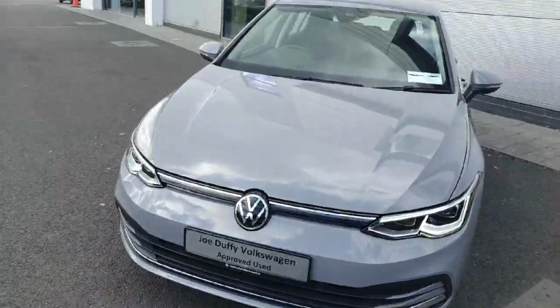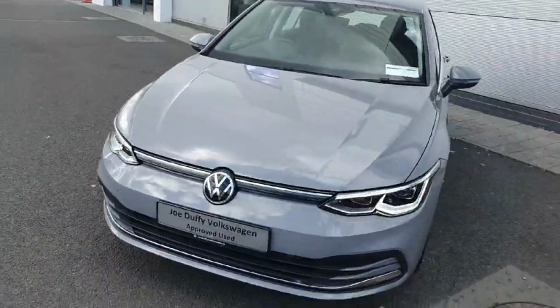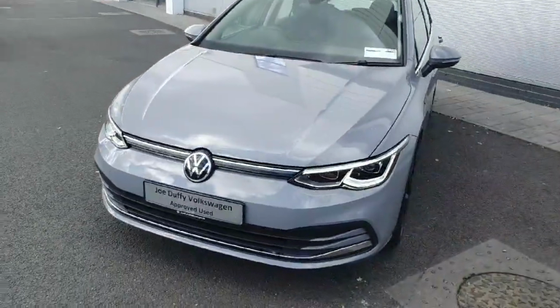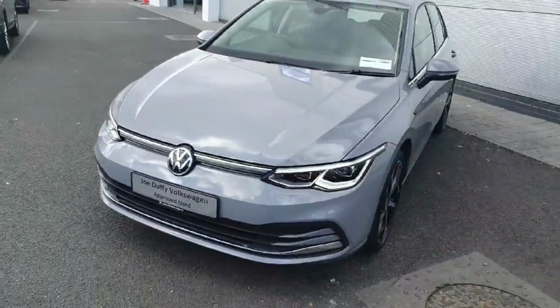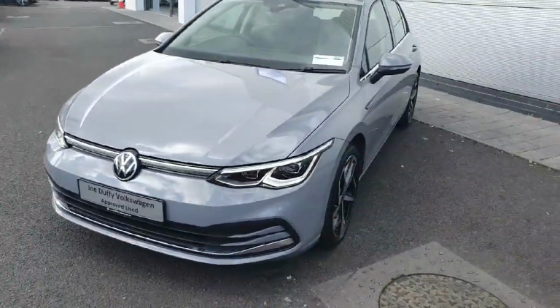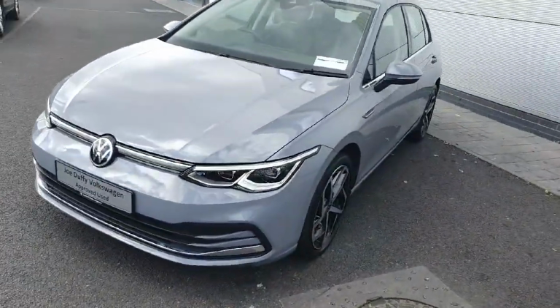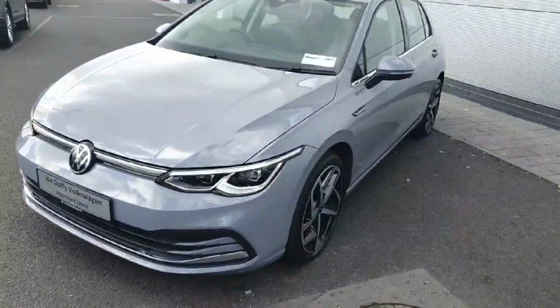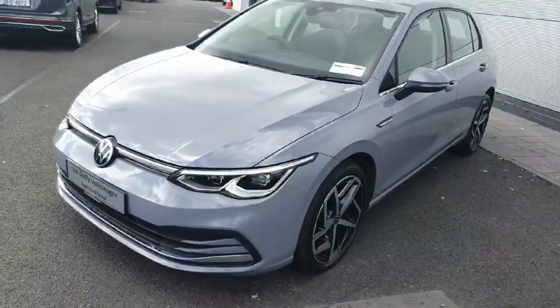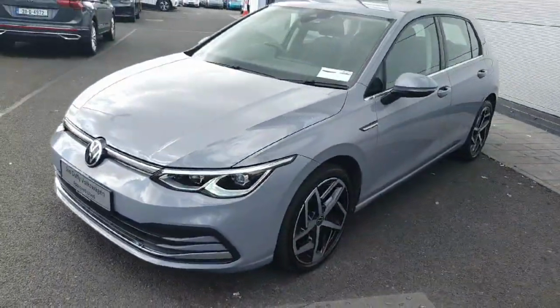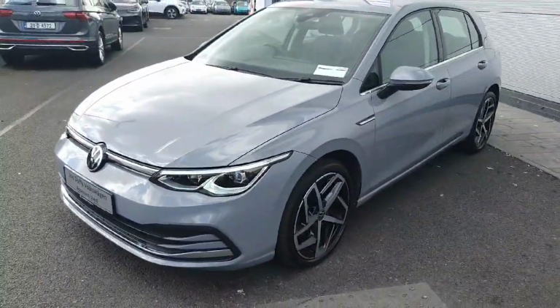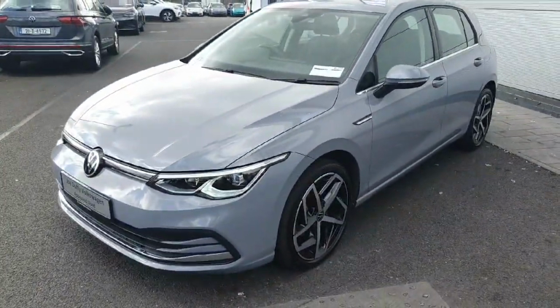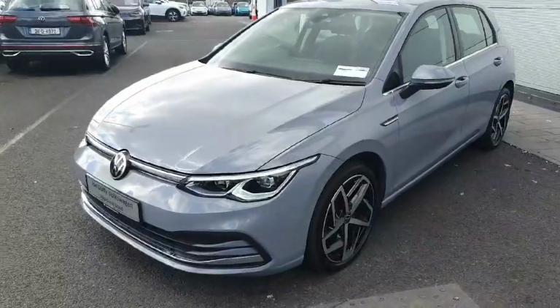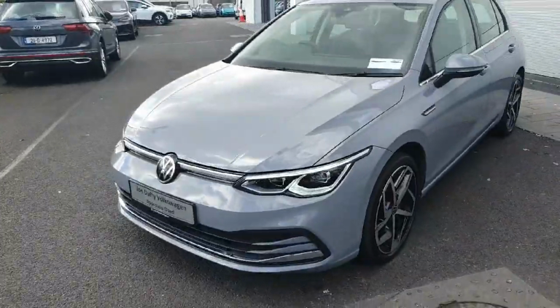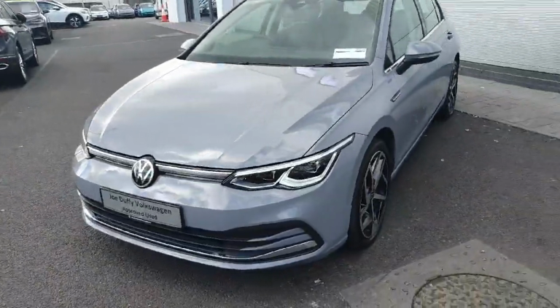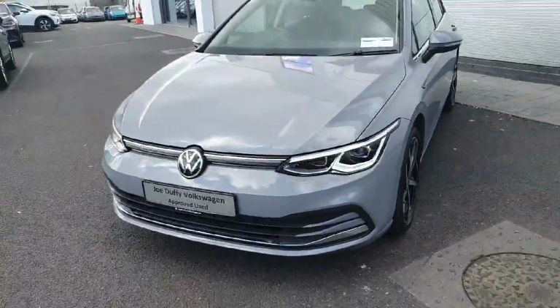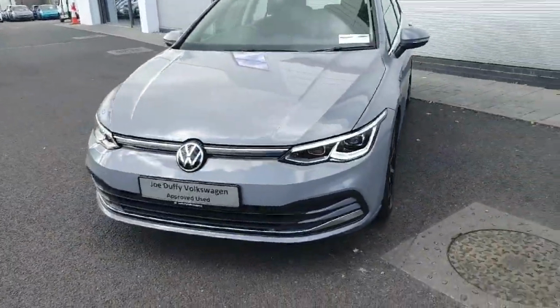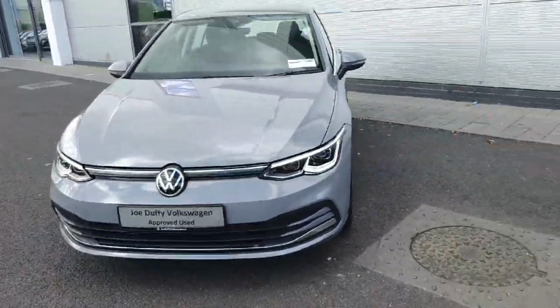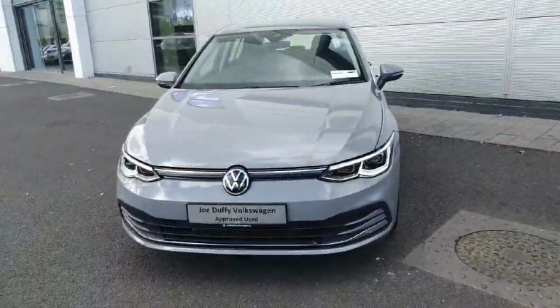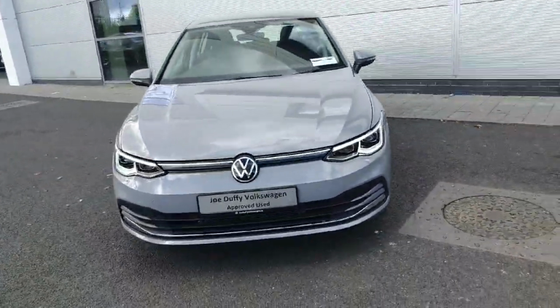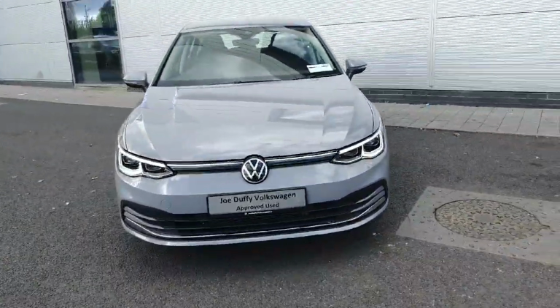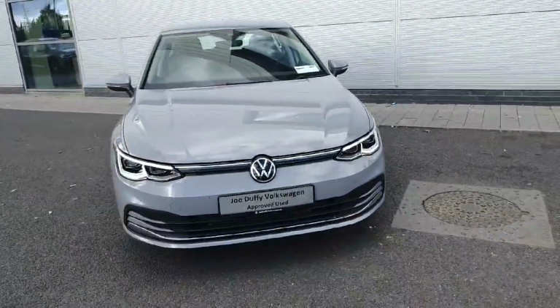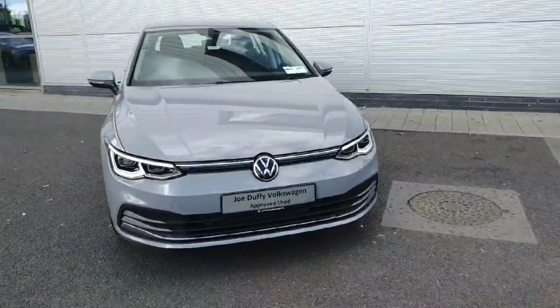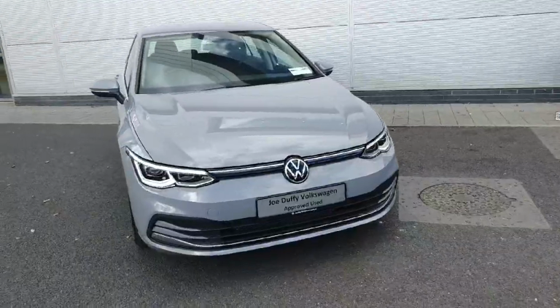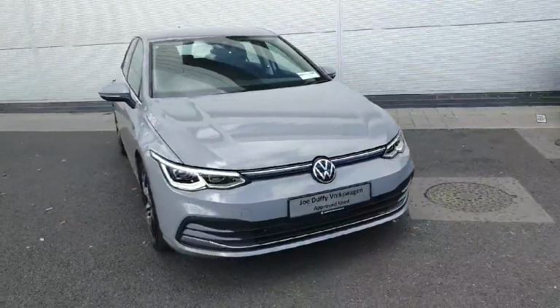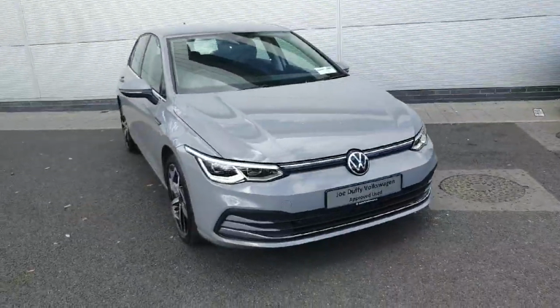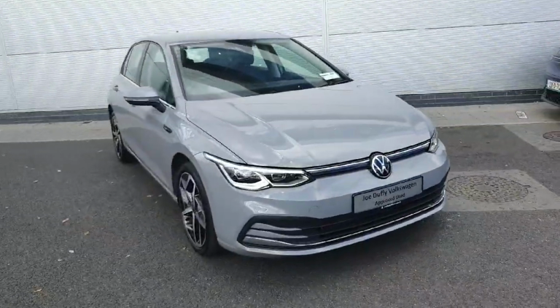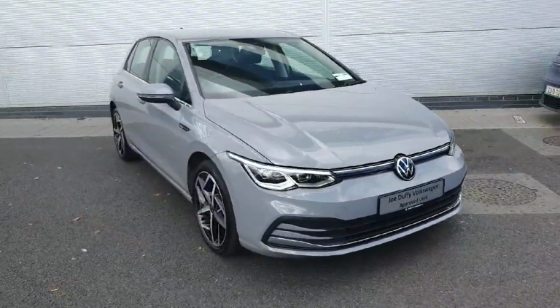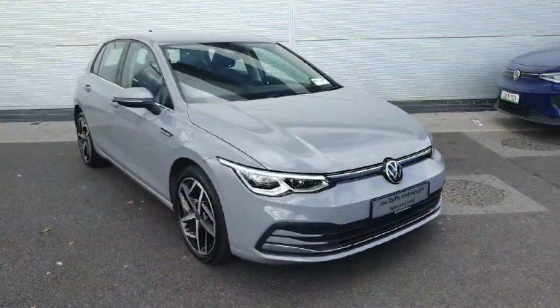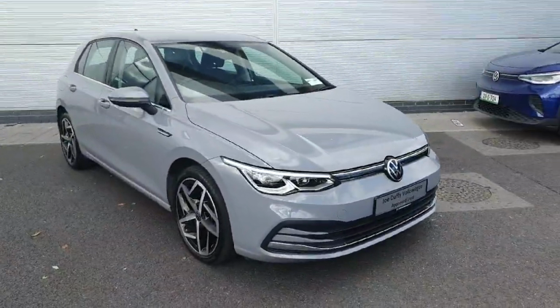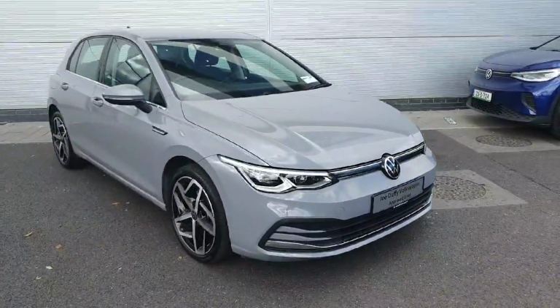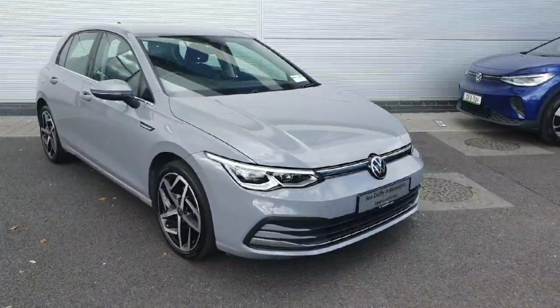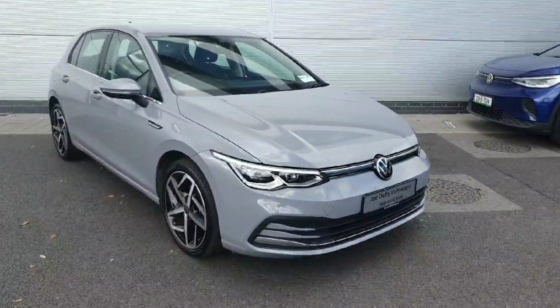Again, it's finished in this stunning grey meaning it's not going to last very long, so if you want to take this car out for a test drive please phone us on 01 850 3900 or pop into us off of exit 5 of the M50. Thanks guys!